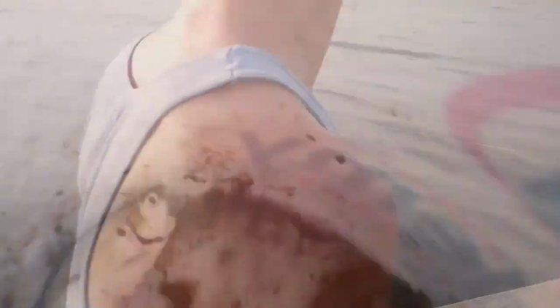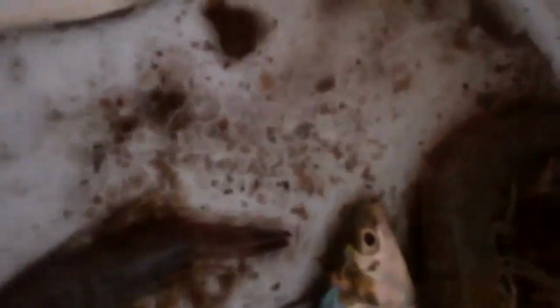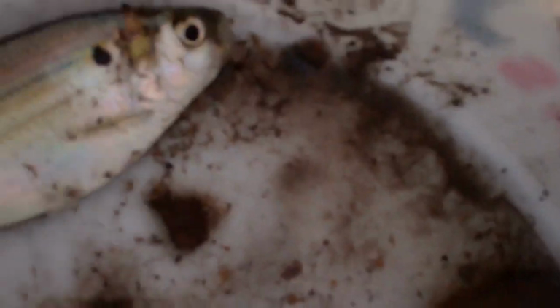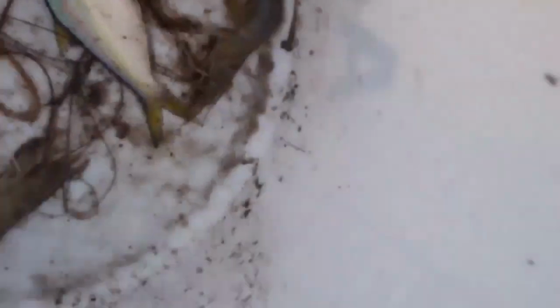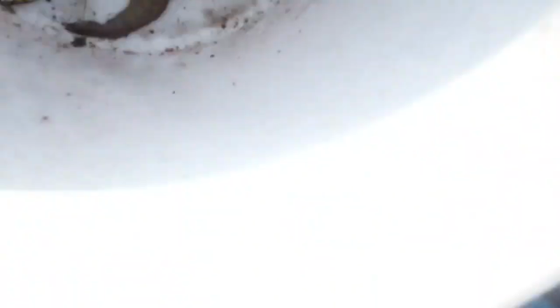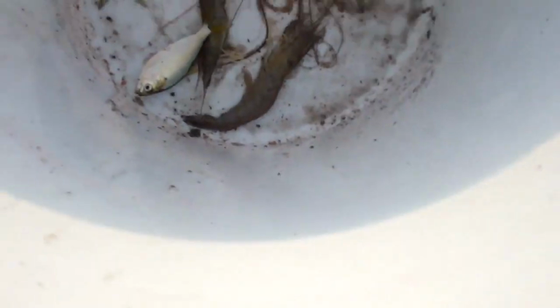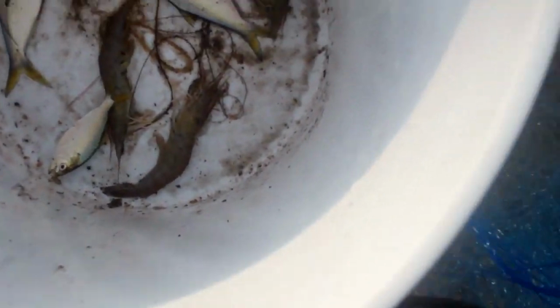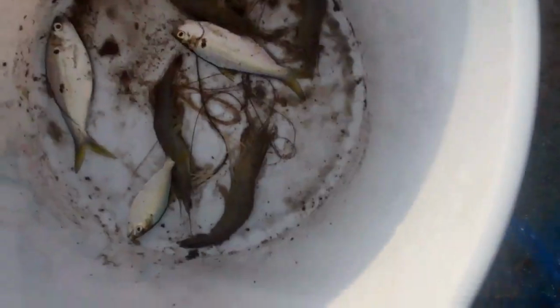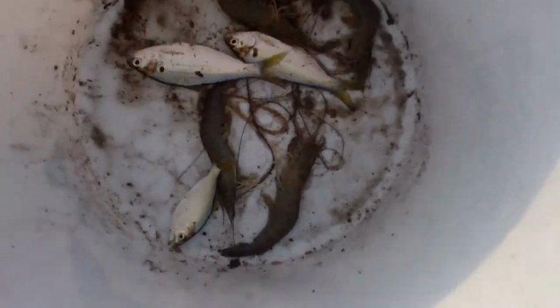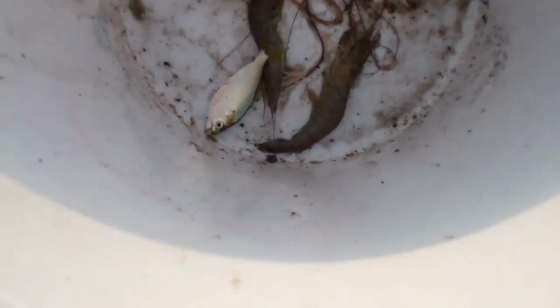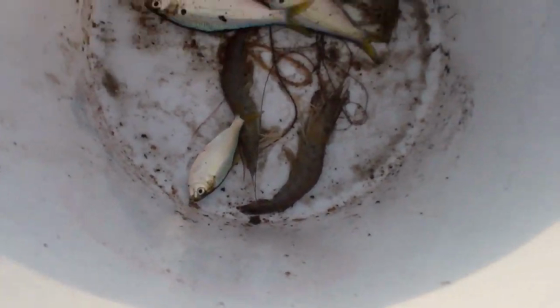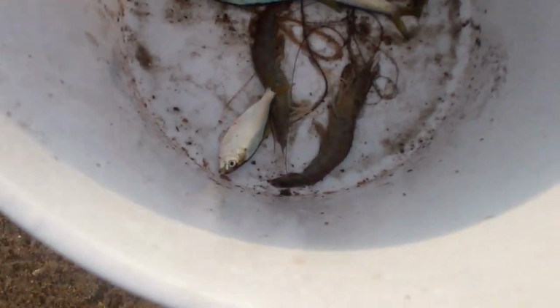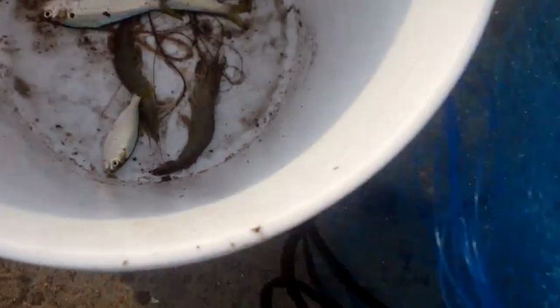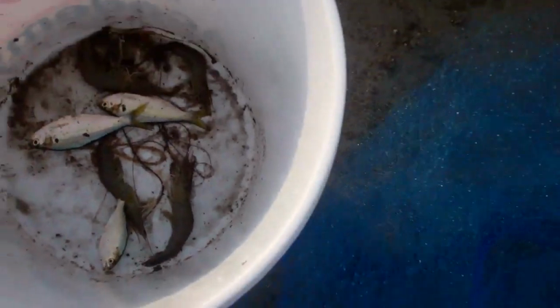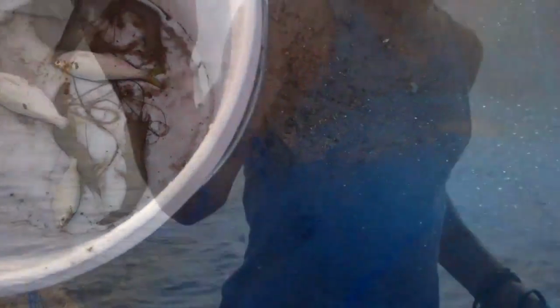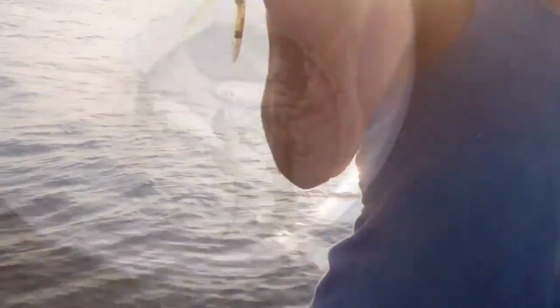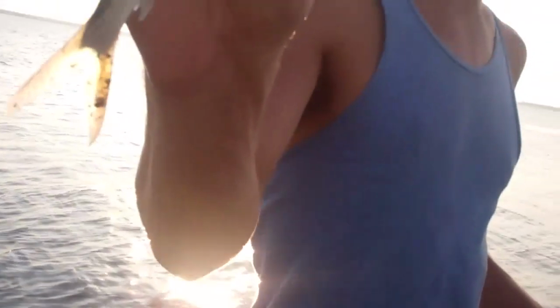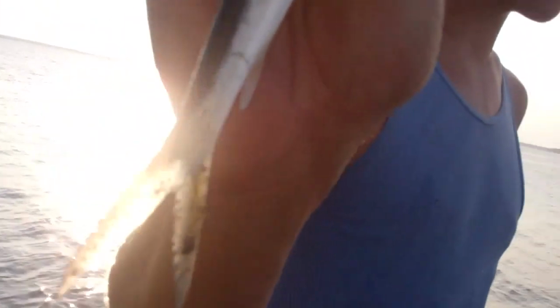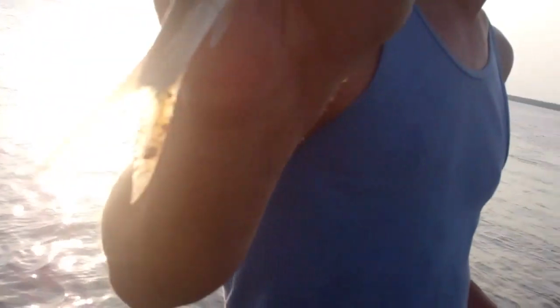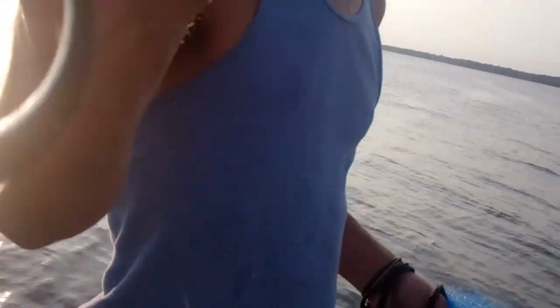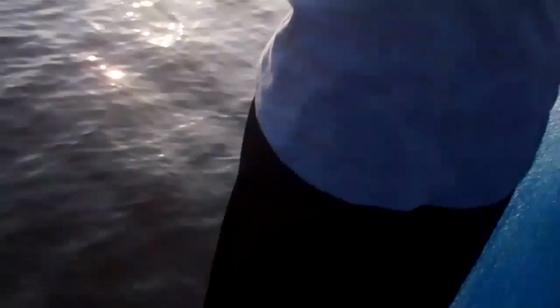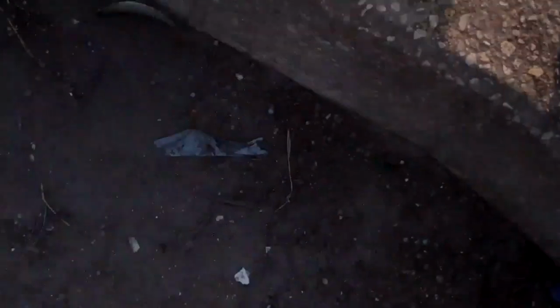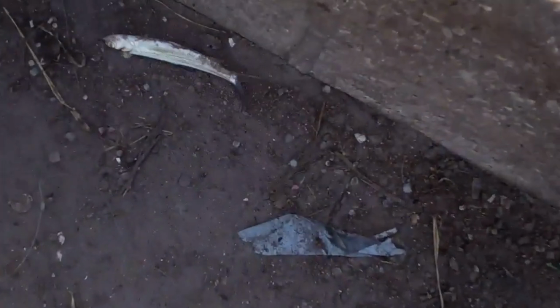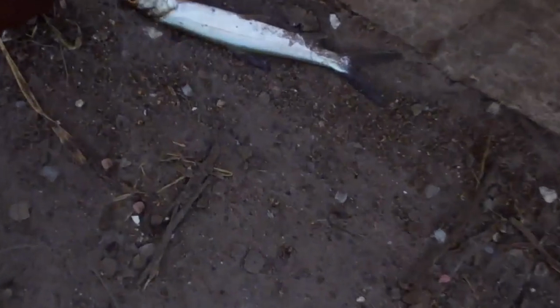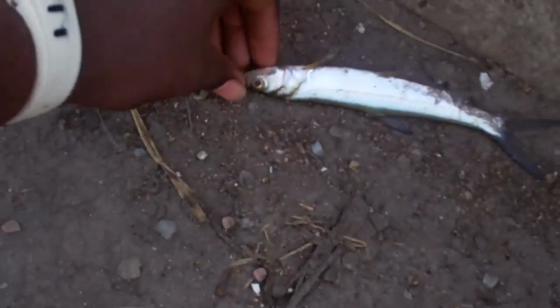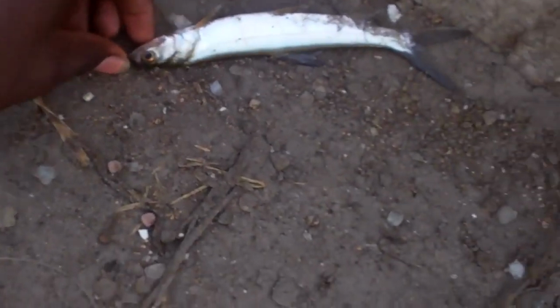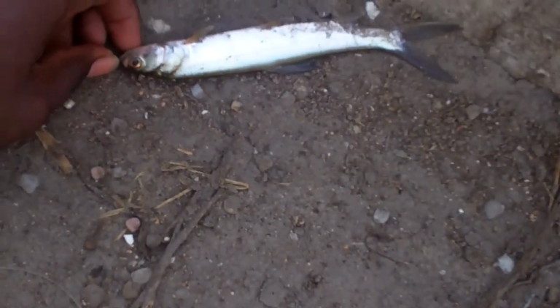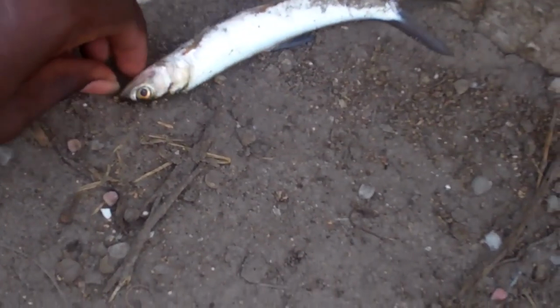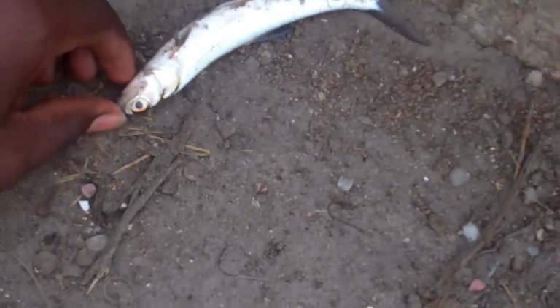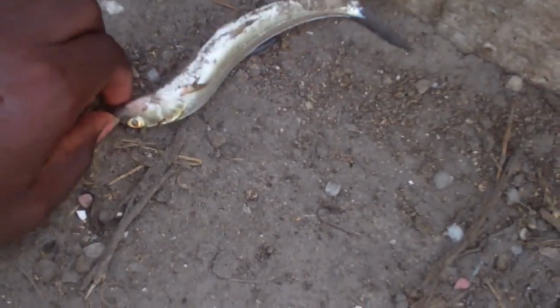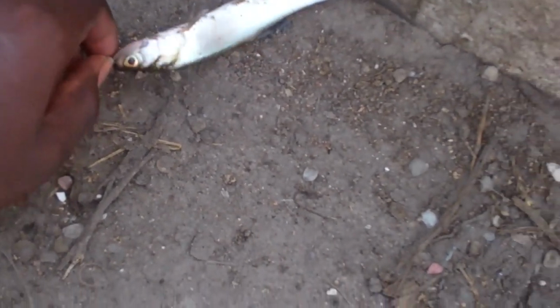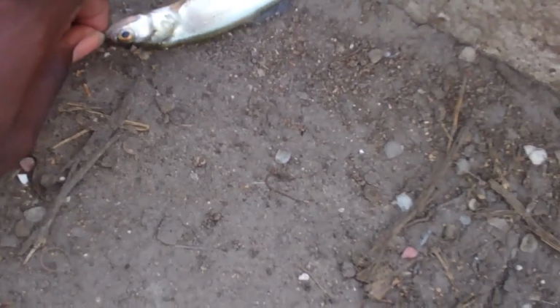I just cast some threadfins from Chad — you bass guys know this is one thing that catches a lot of bass. Mikey's going to use one. He just caught the poor man's tarpon — ladyfish.